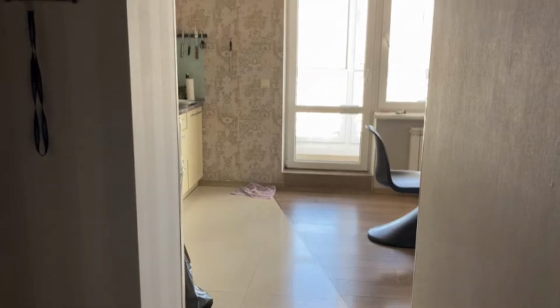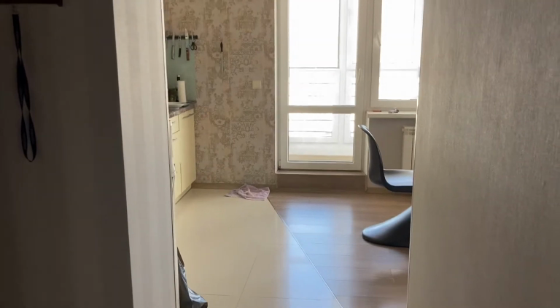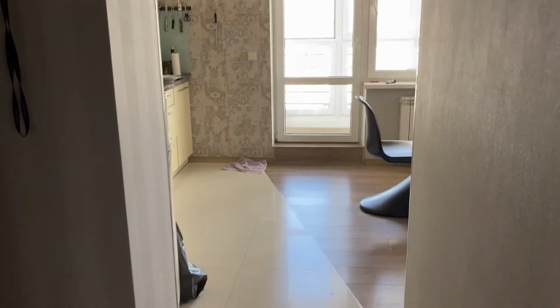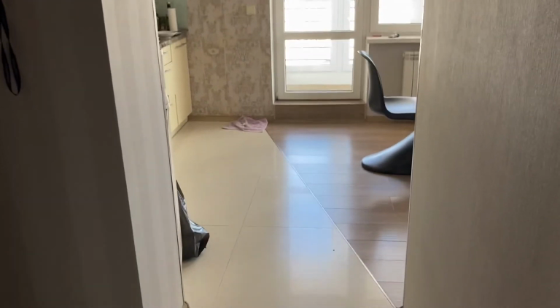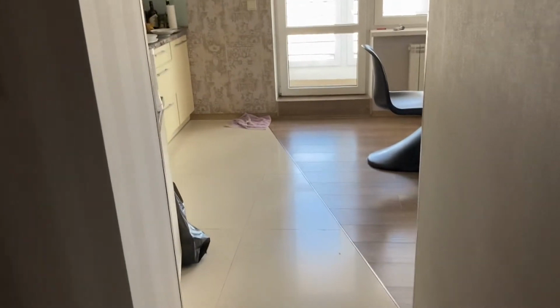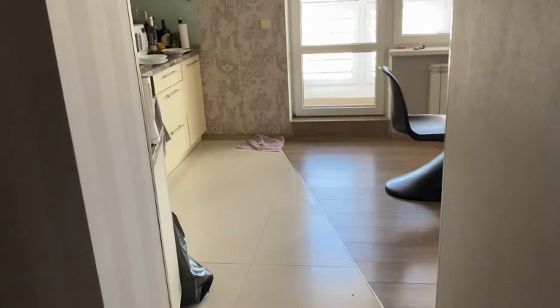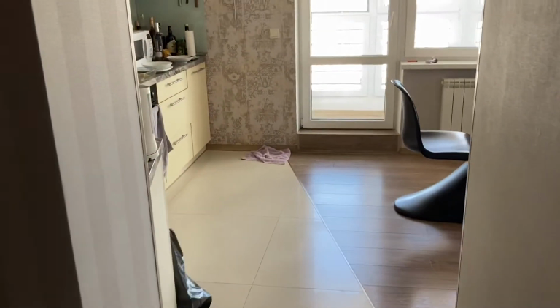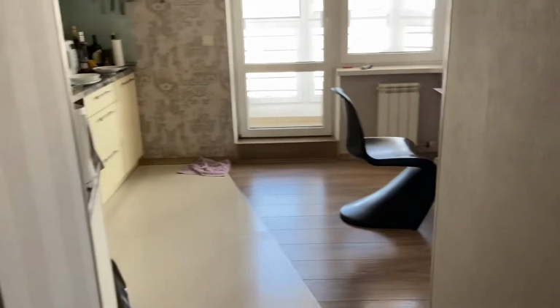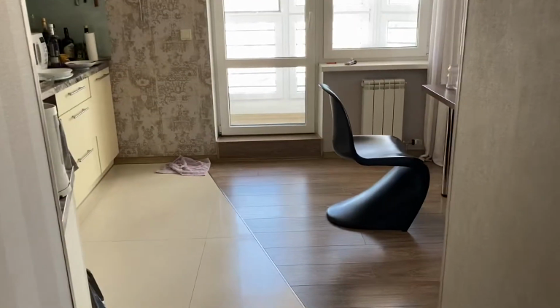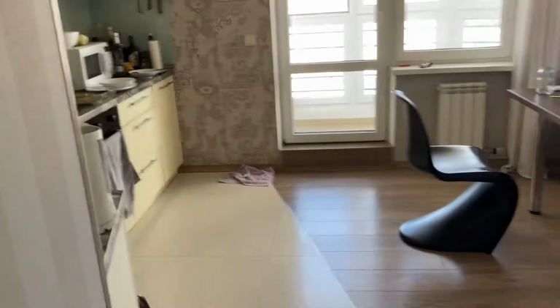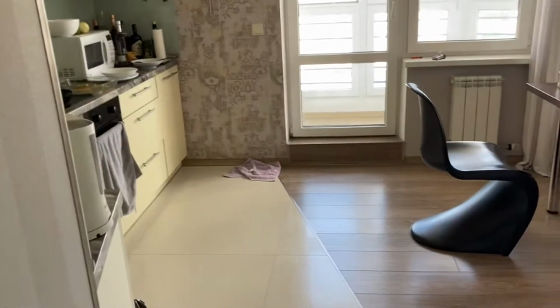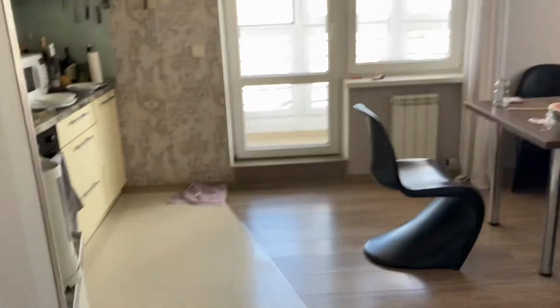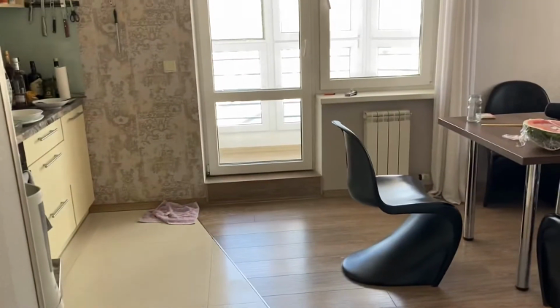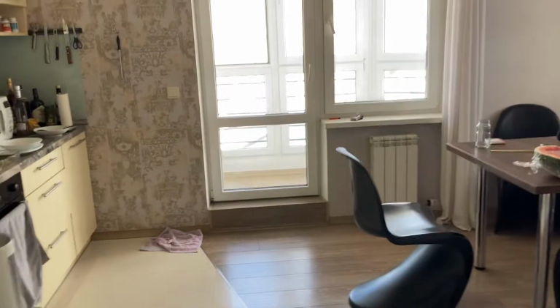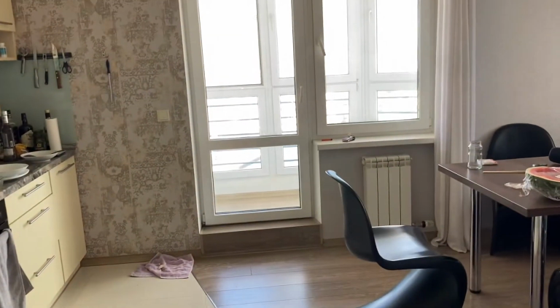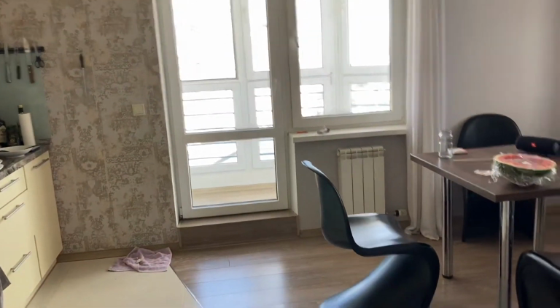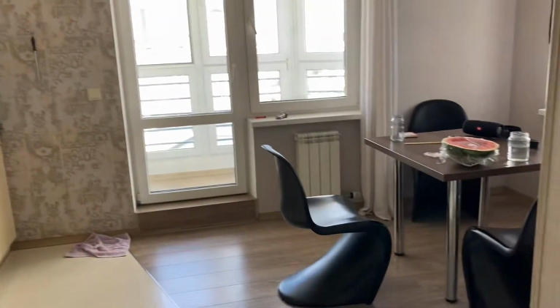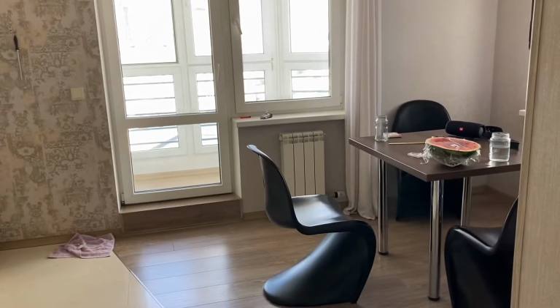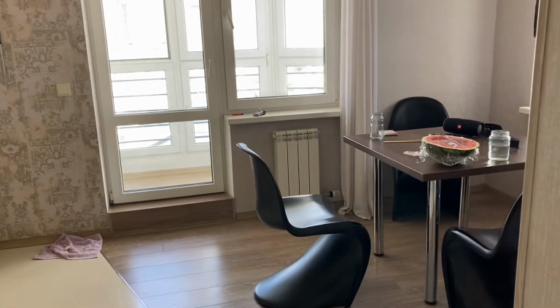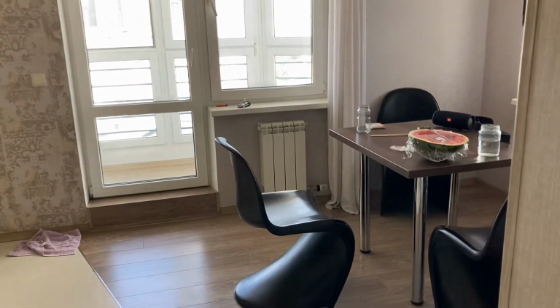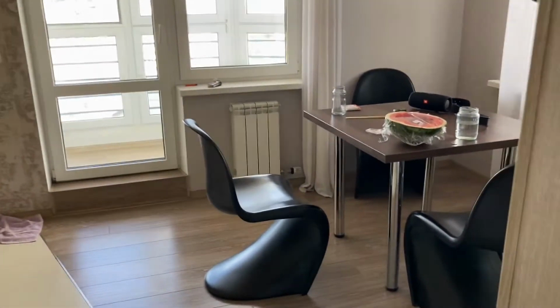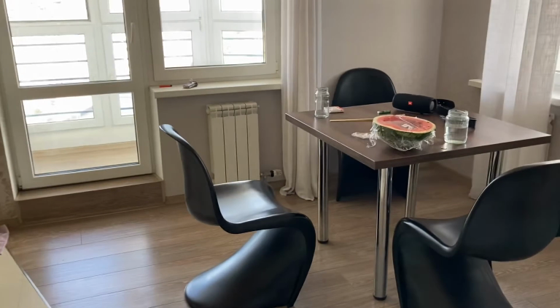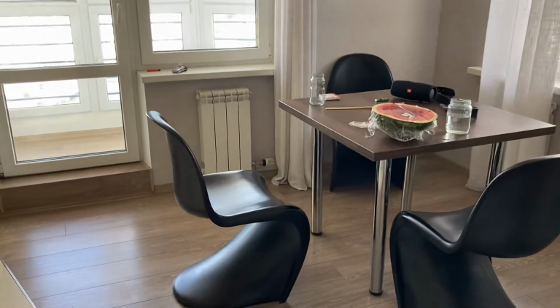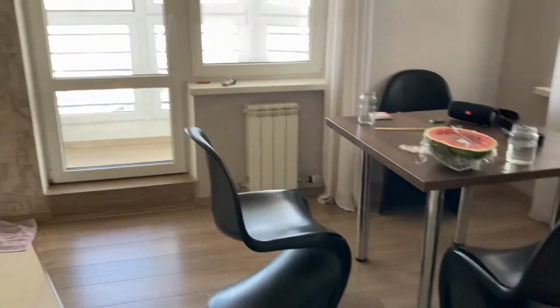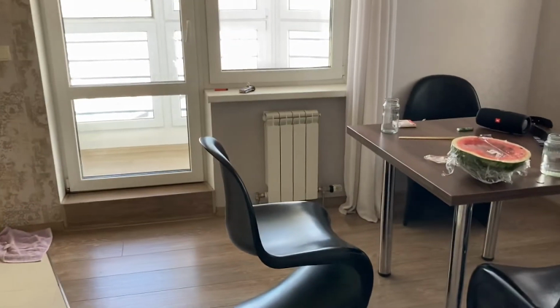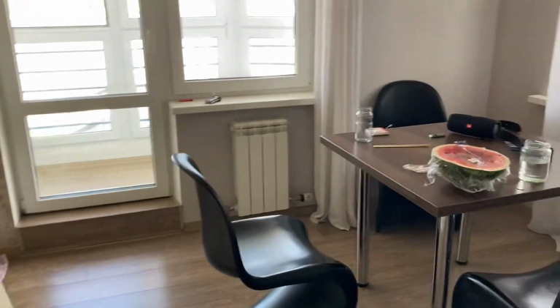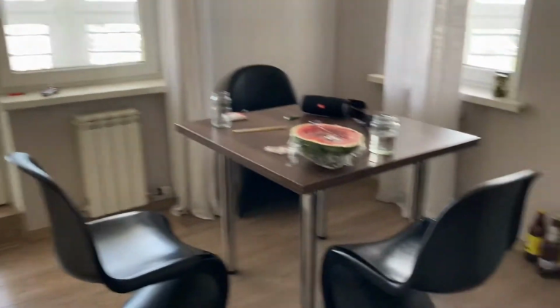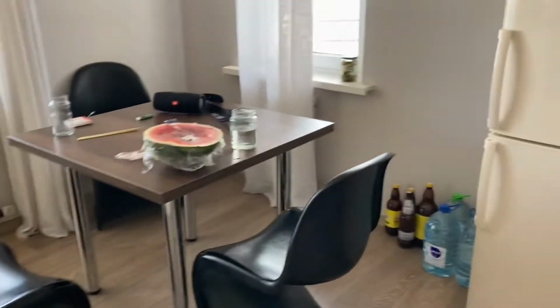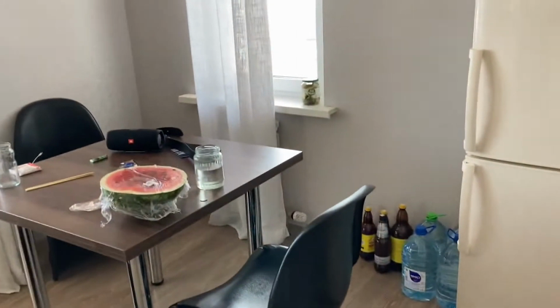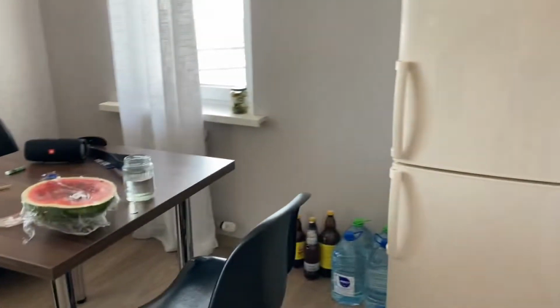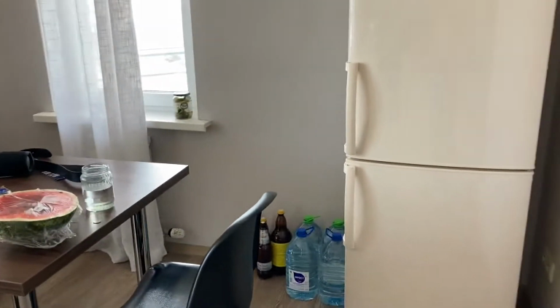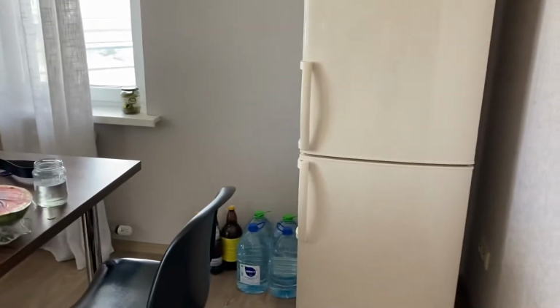My place is a mess right now, but let's check out what a kitchen in Belarus might look like. This is a mid-level apartment, I would say. It's certainly above average, but it's not like the most fancy place.